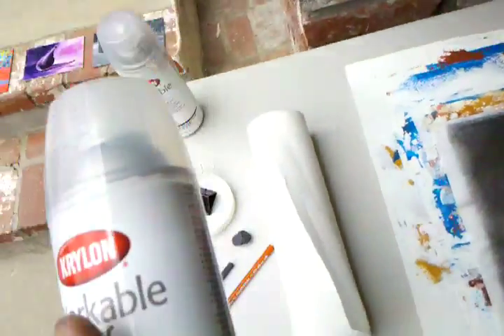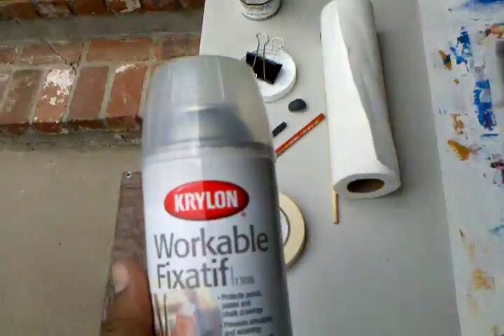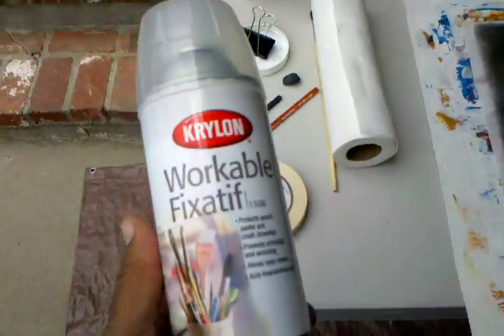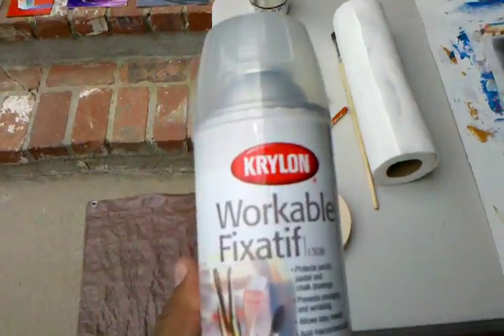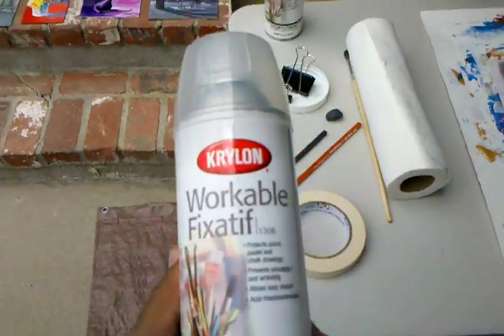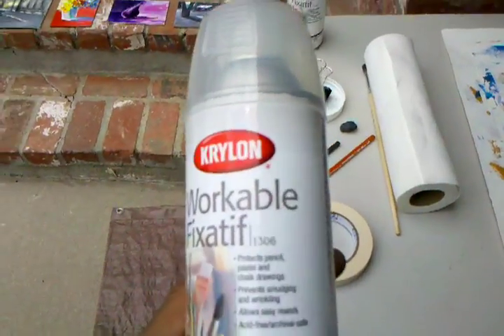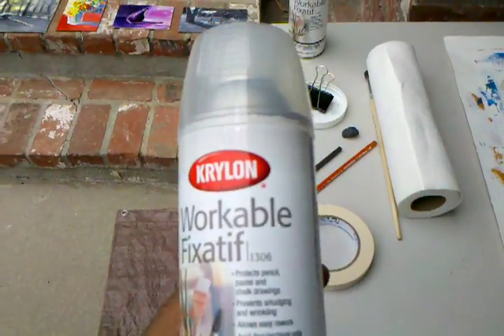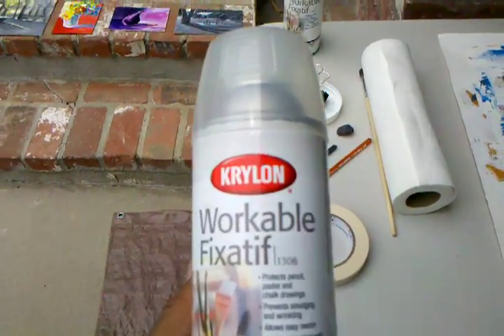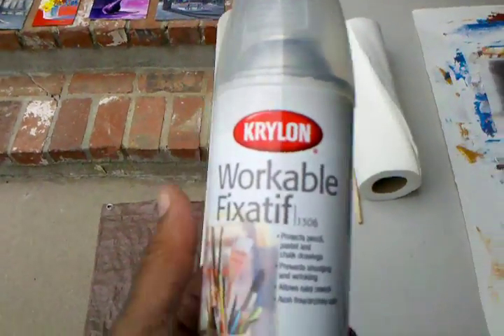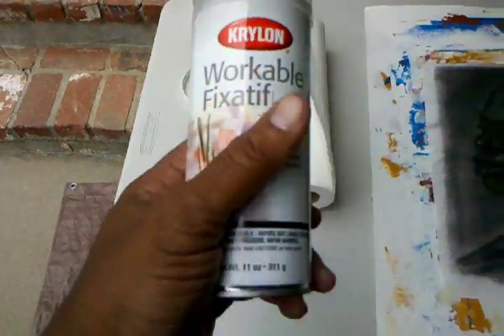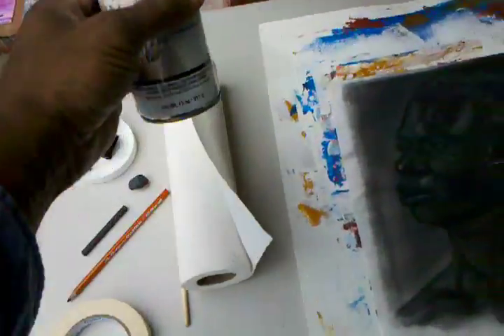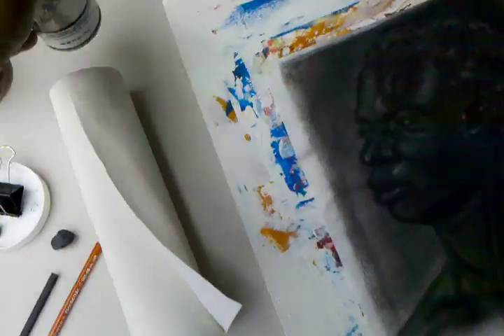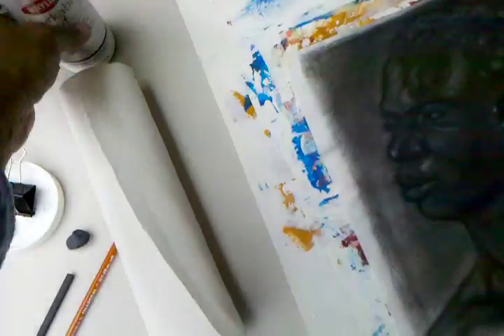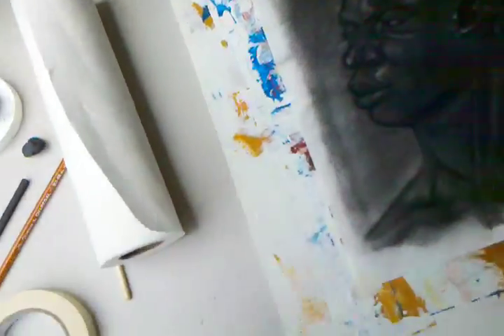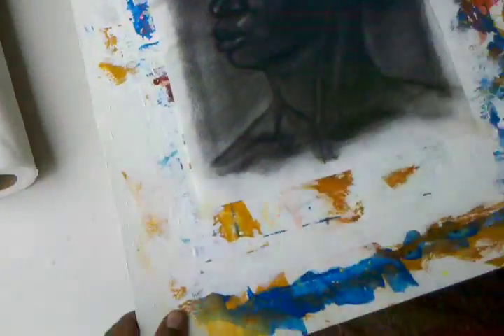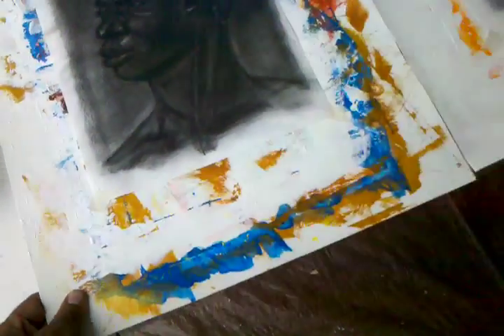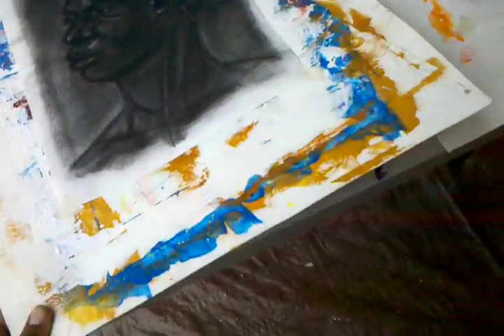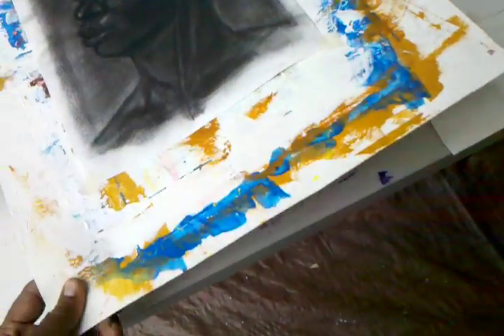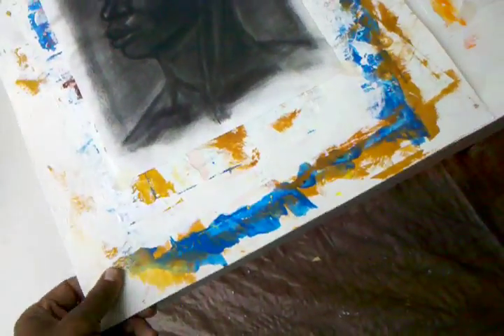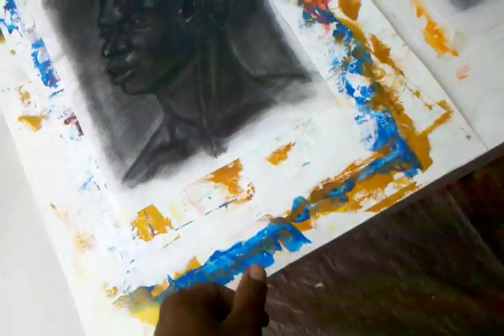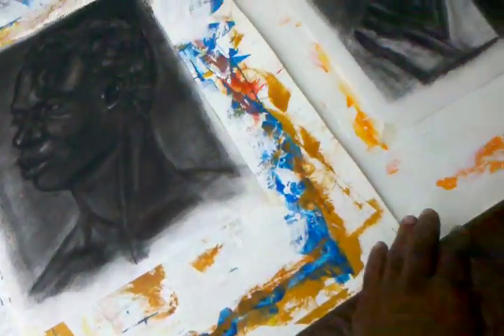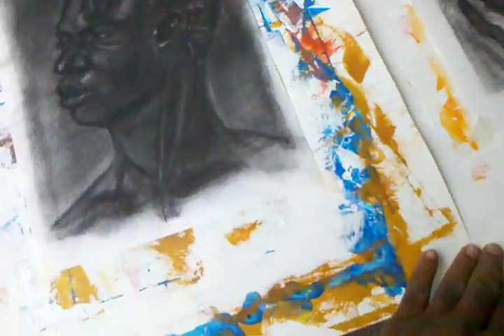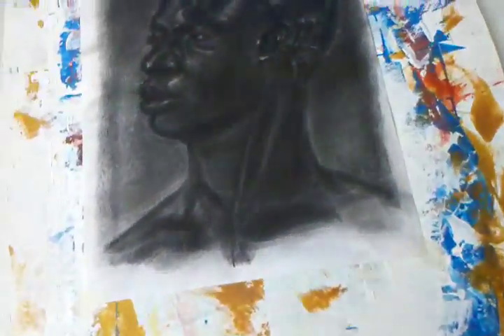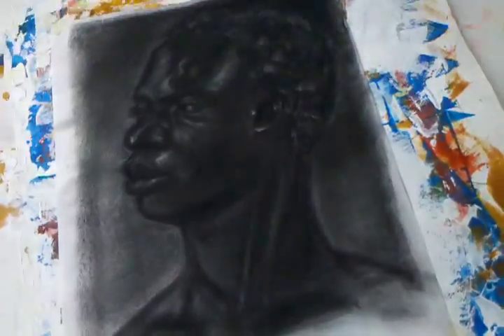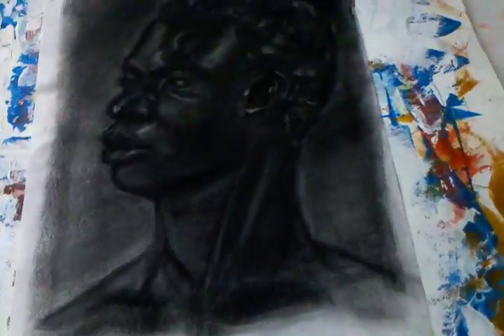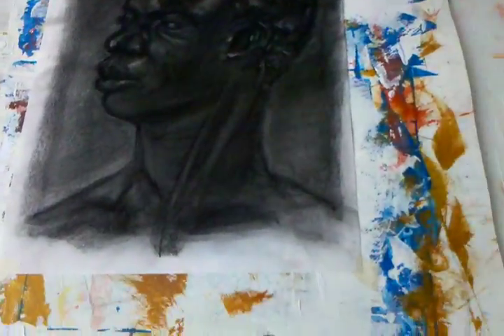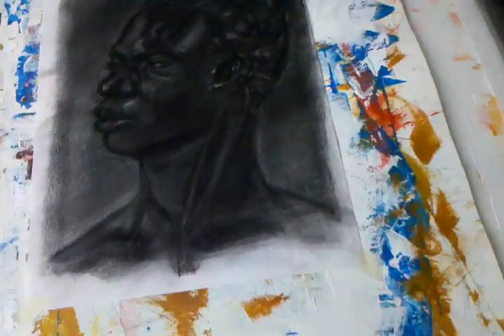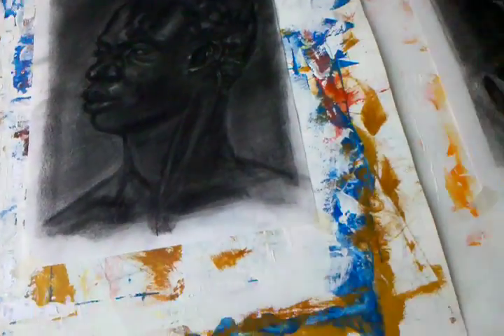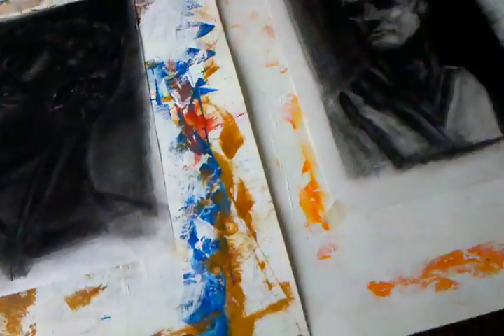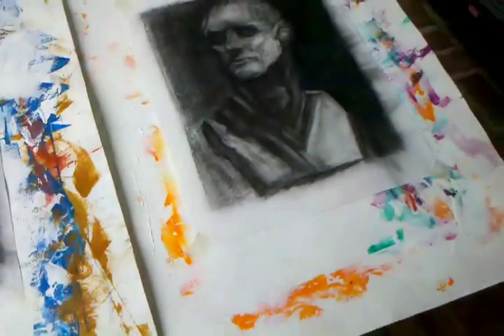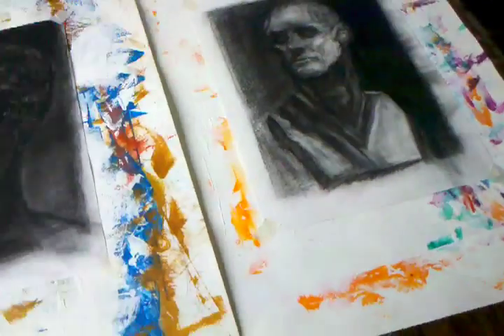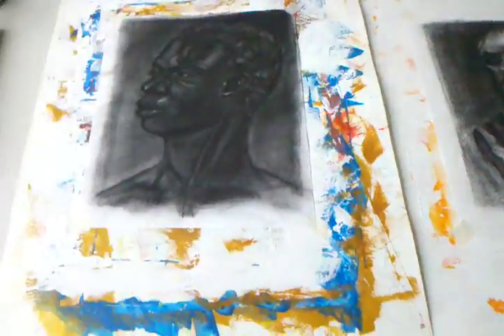Most people have seen this before, but it works really great for getting your charcoal to adhere to the paper. It prevents smudging and wrinkling of your paper.